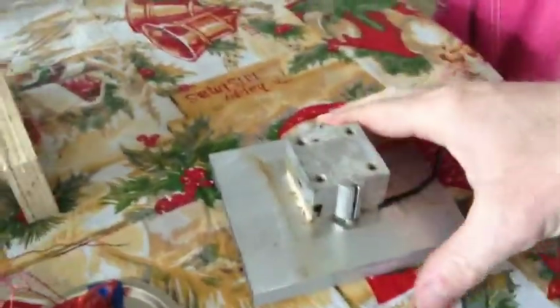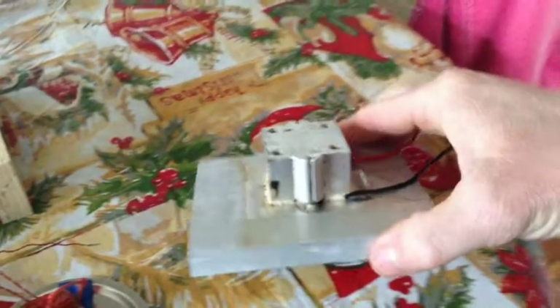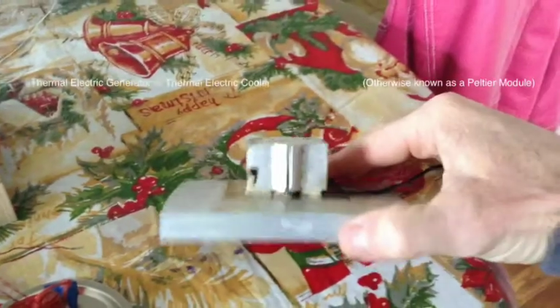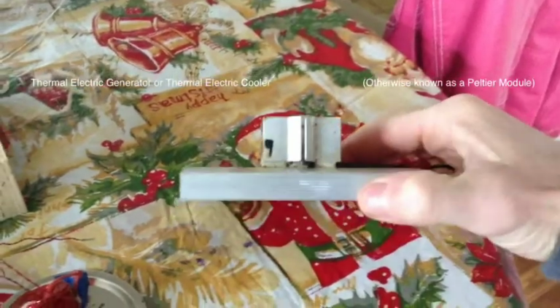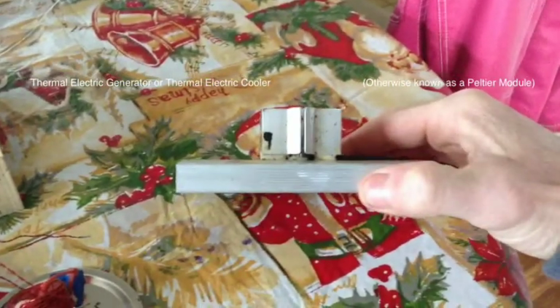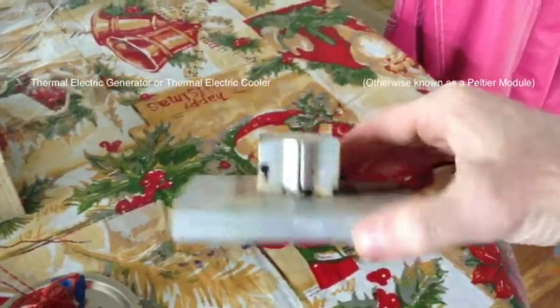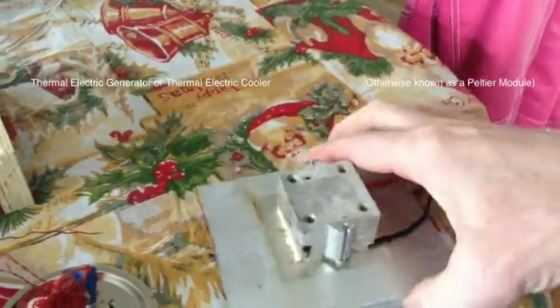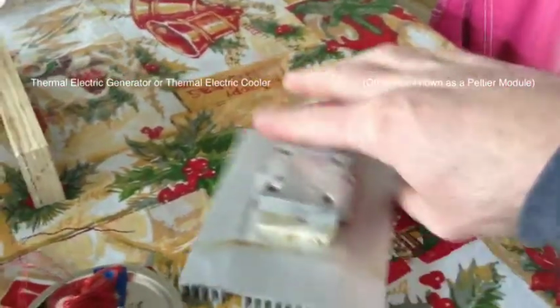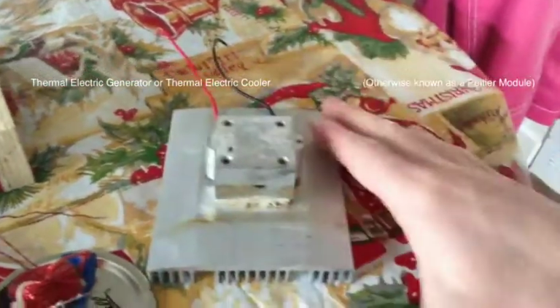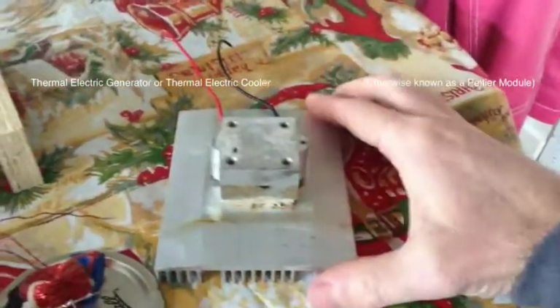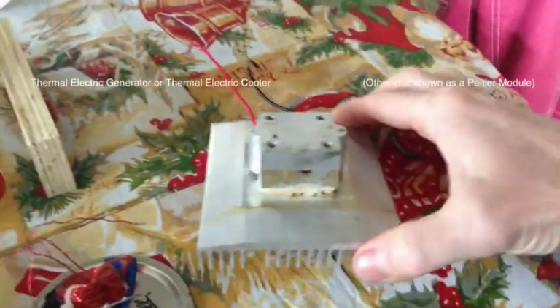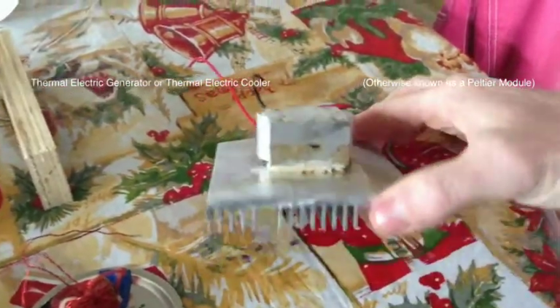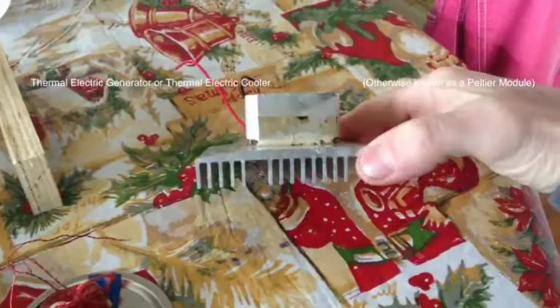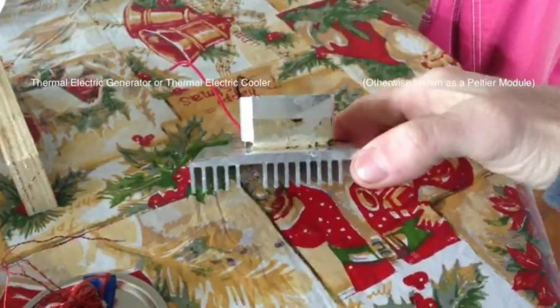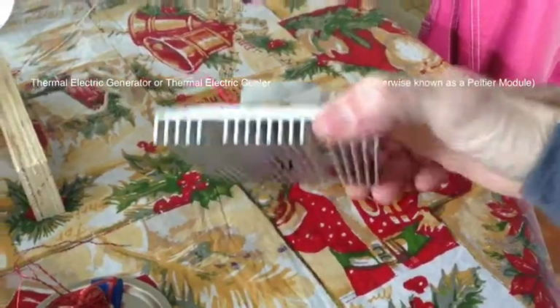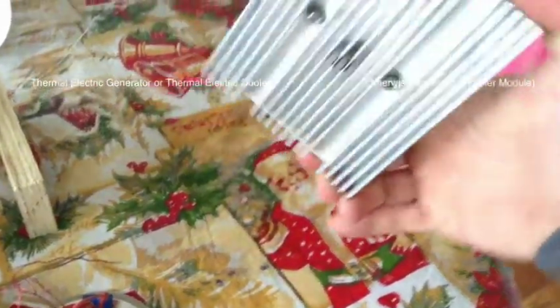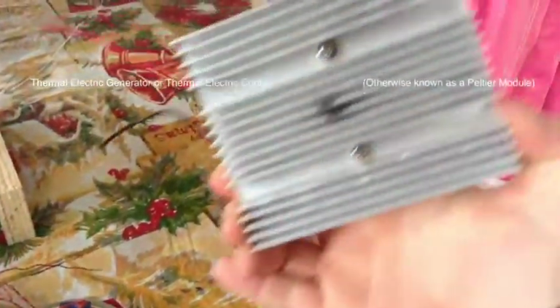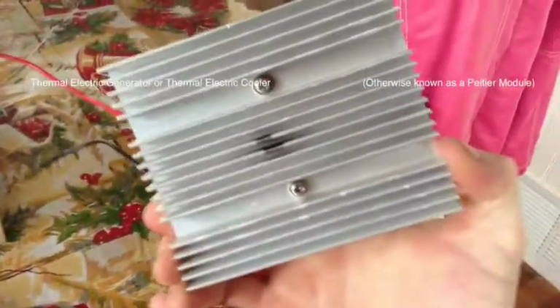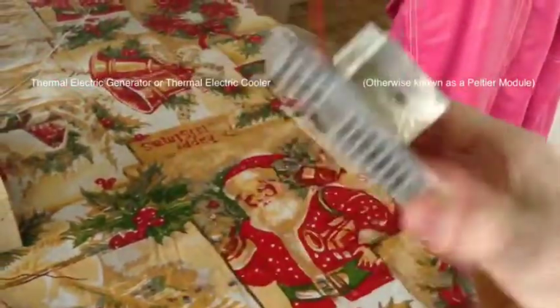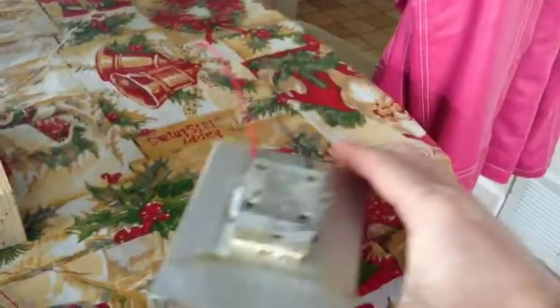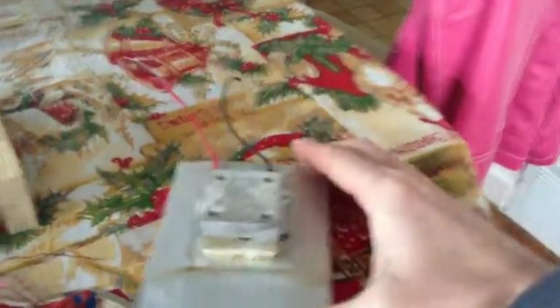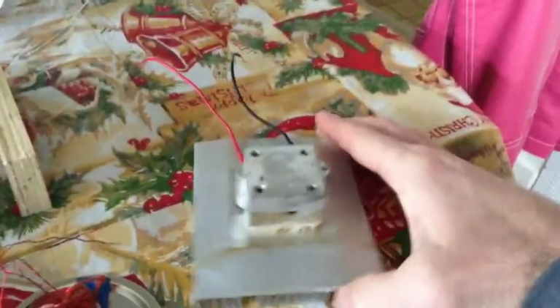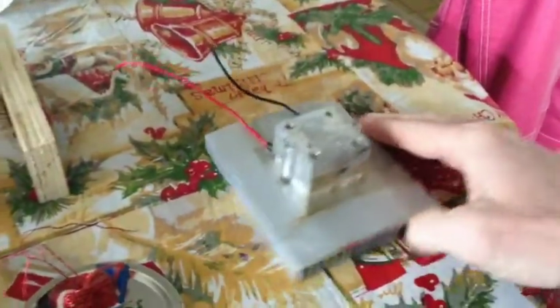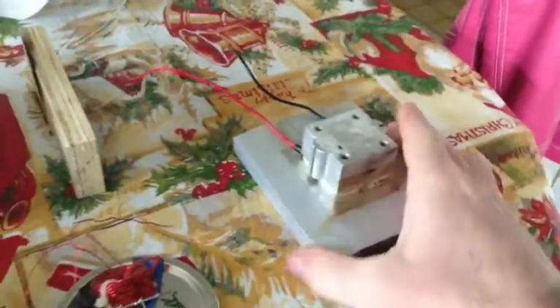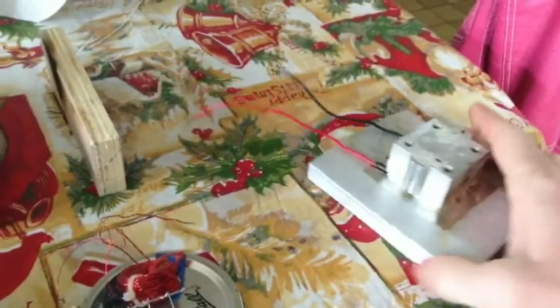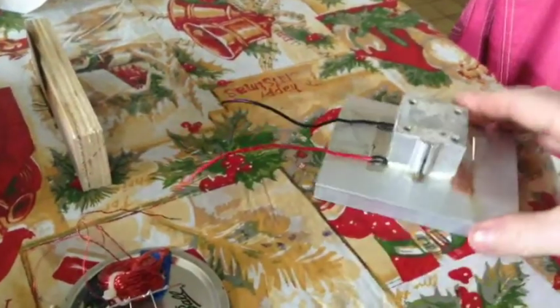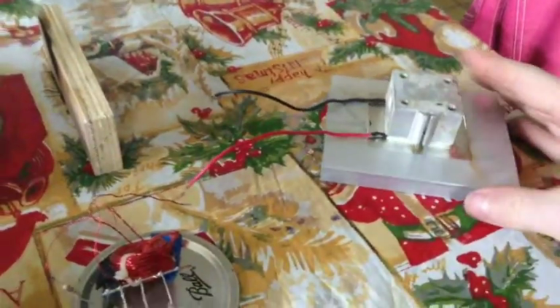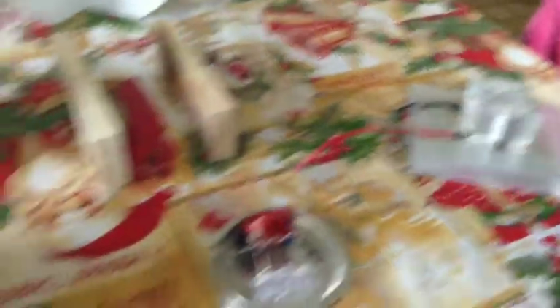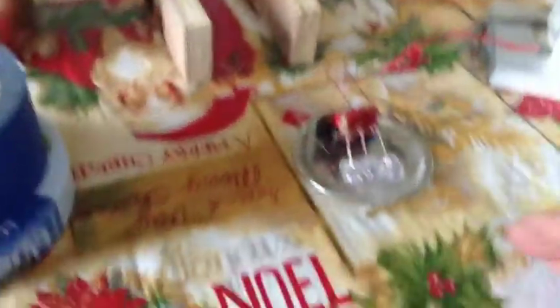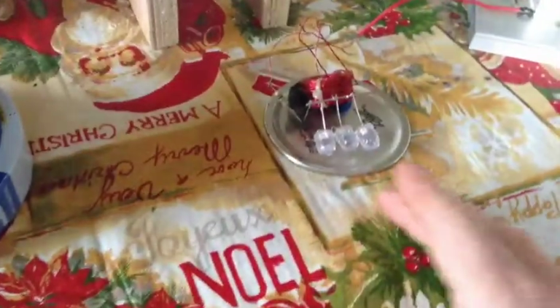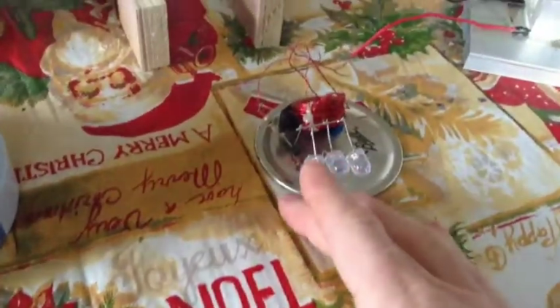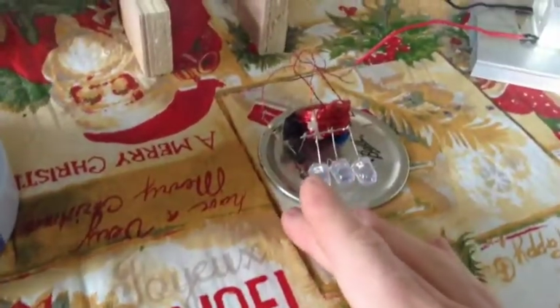Here is a thermoelectric generator. This is a module that can be found to keep a computer chip cool or one of the coolers you would plug into your car to keep a six-pack cool. It's sandwiched in between two aluminum heat sinks.